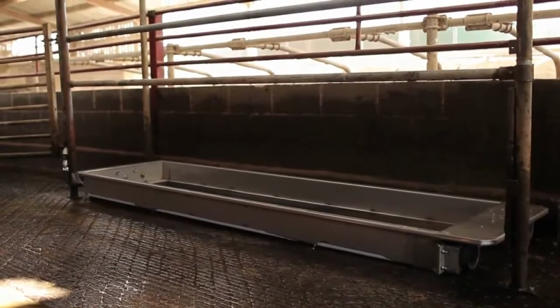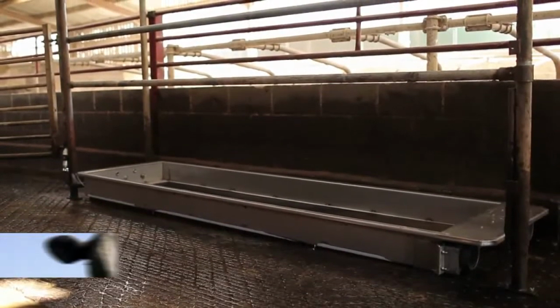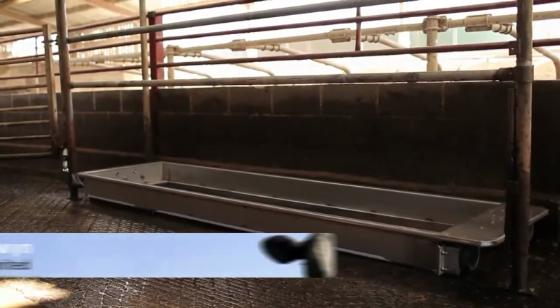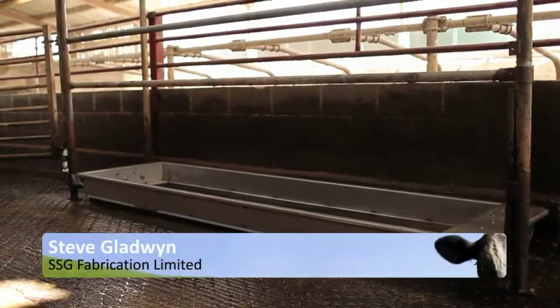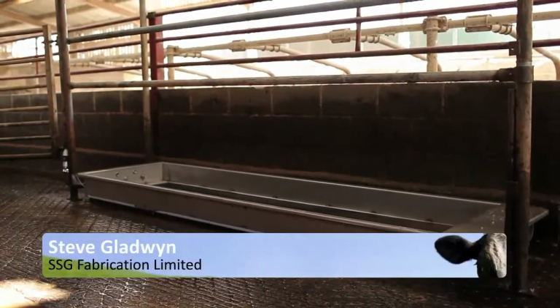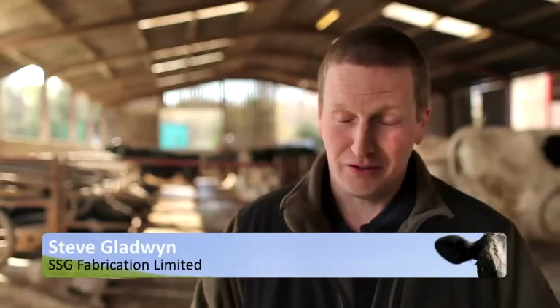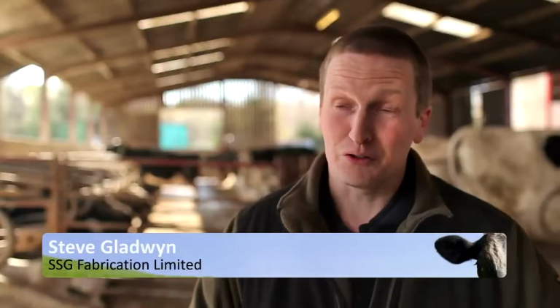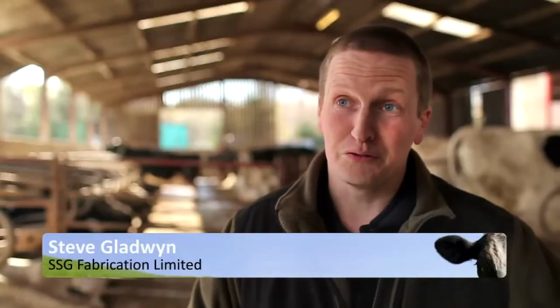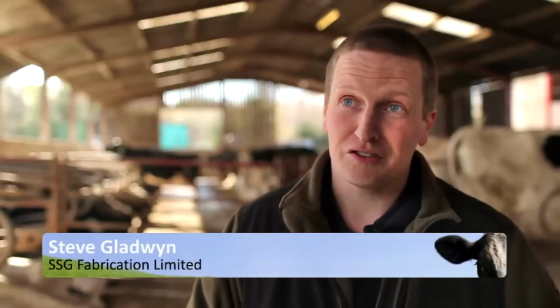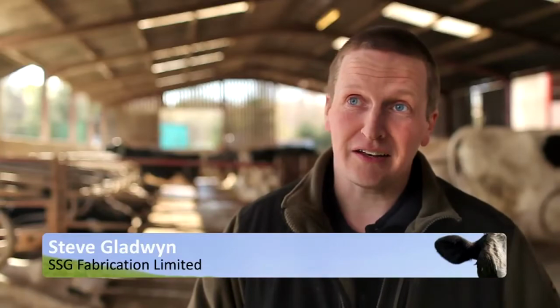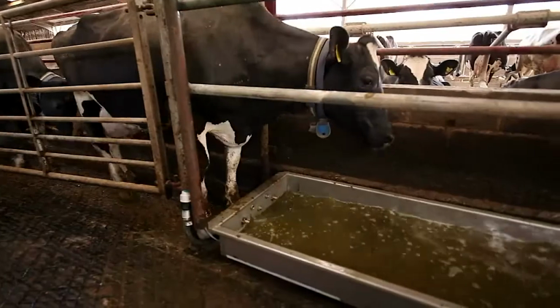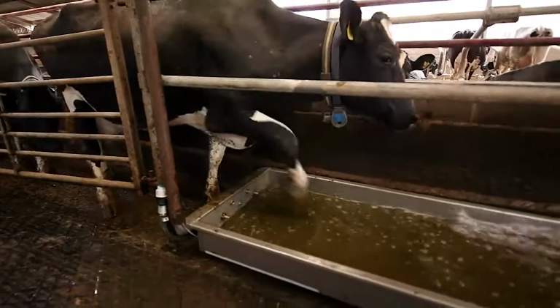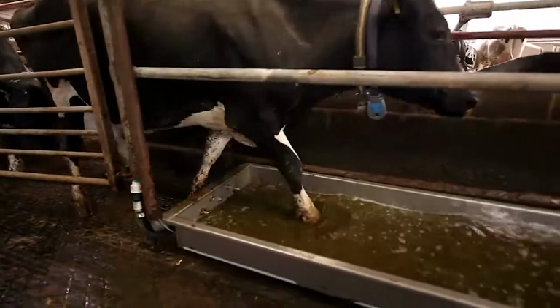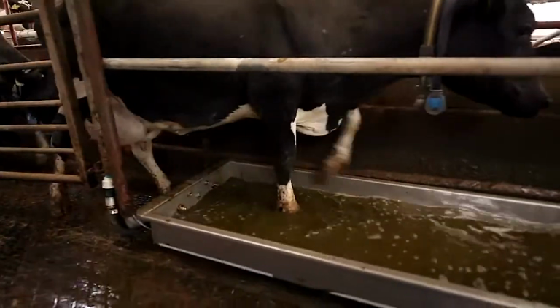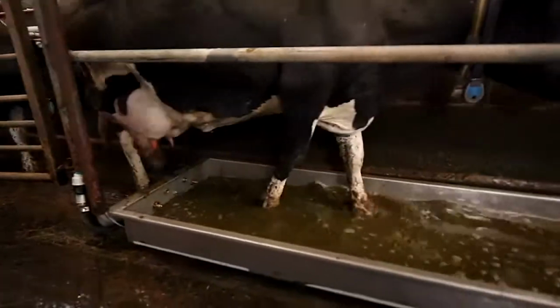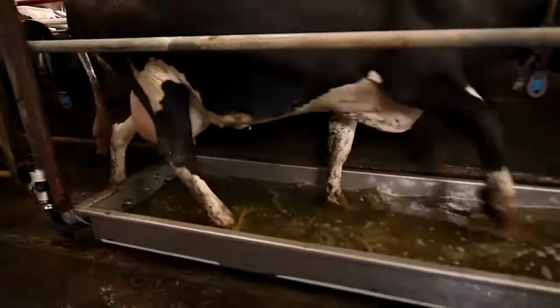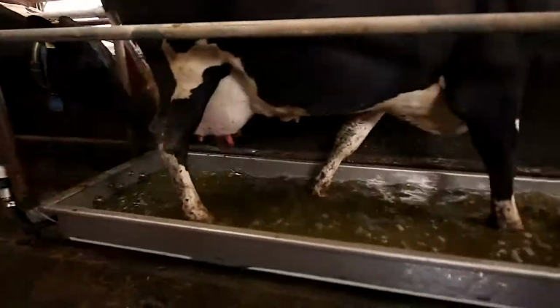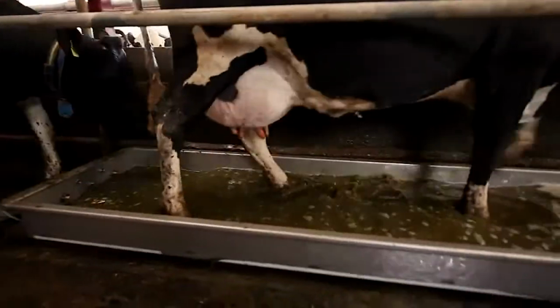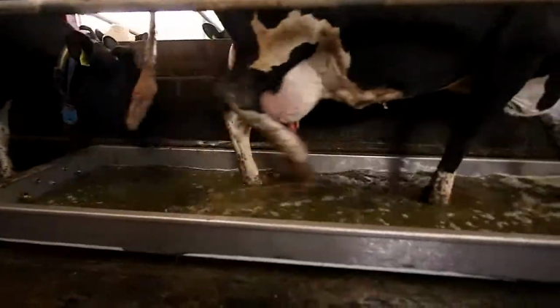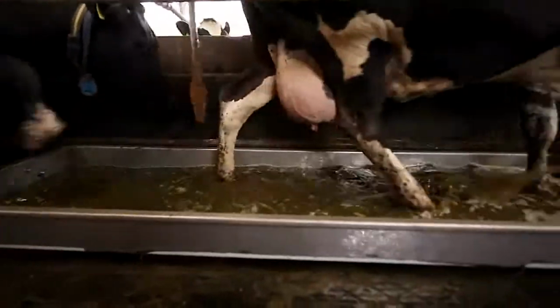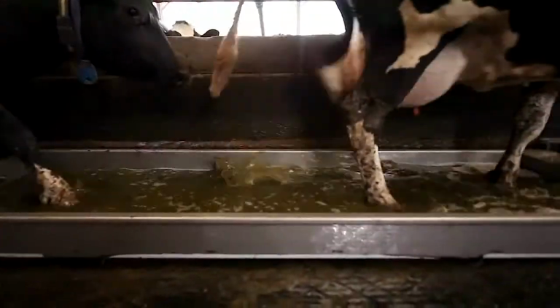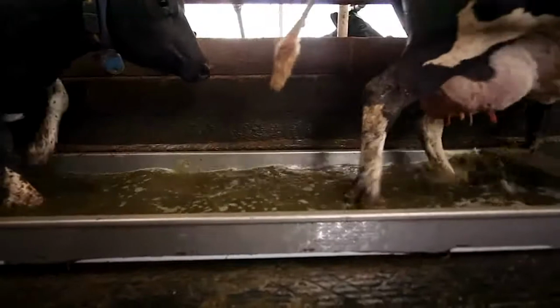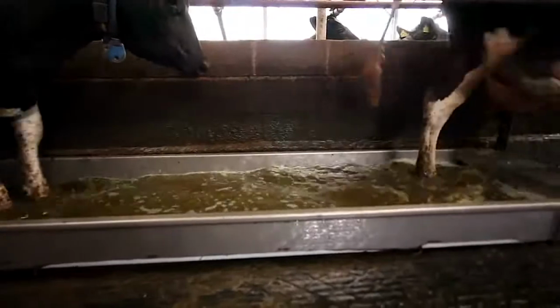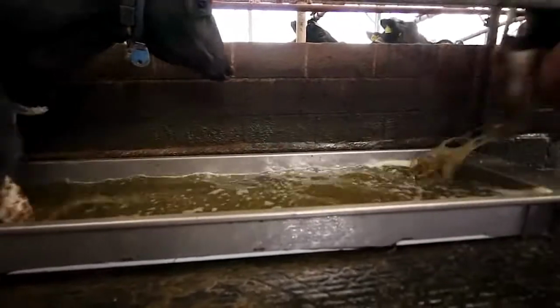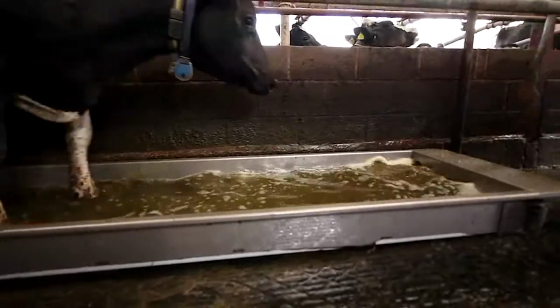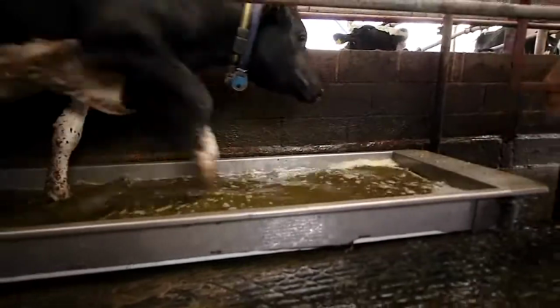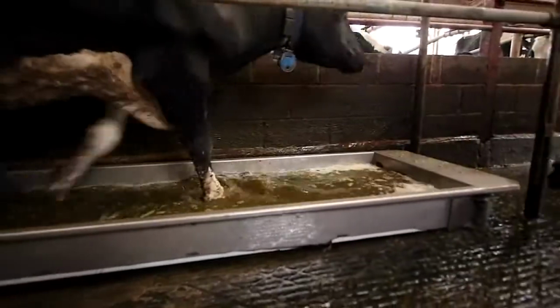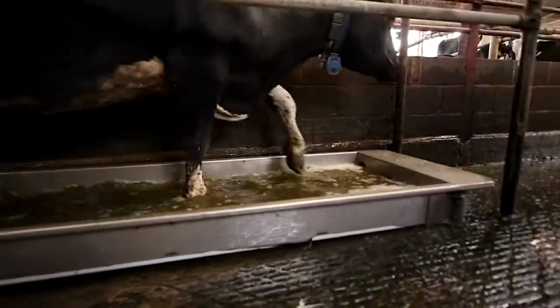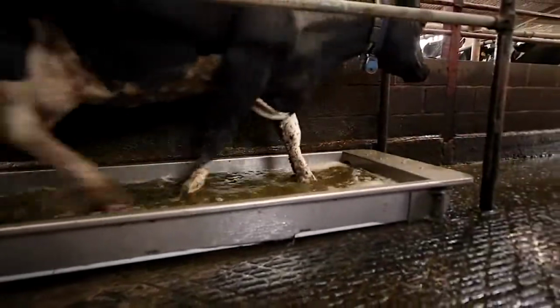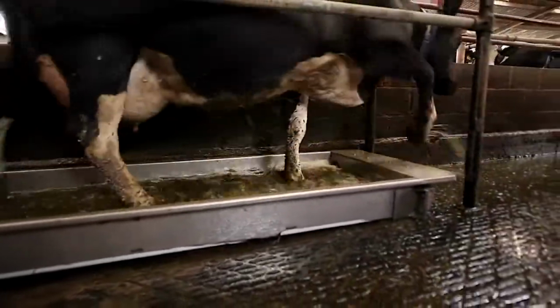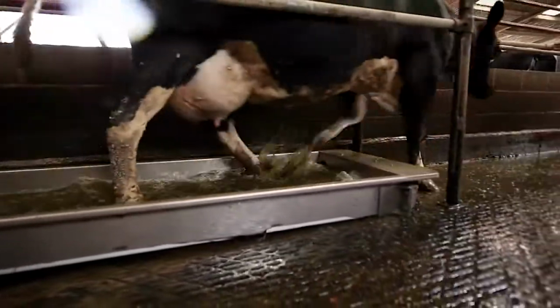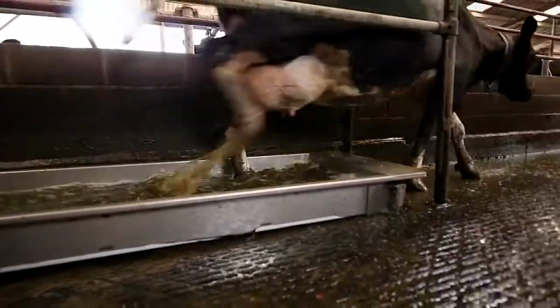It just needs to be quick and easy to use — if it's difficult to use it just doesn't get done. The length is 3000mm long. We wanted the cows to take two steps, though a lot of them are quite short and only take one step. All the components are up out of the way.